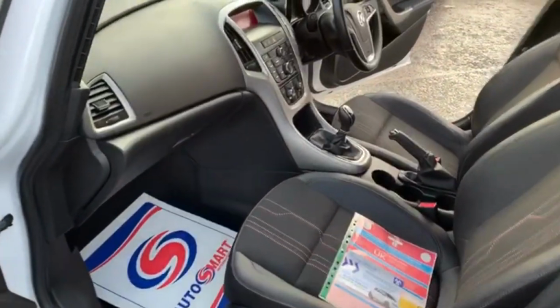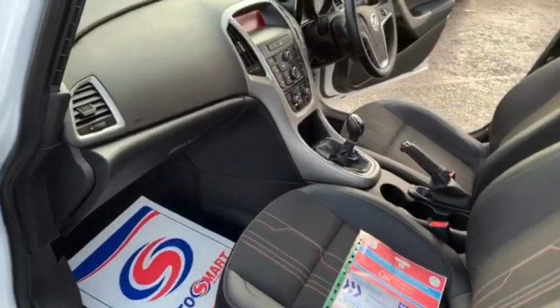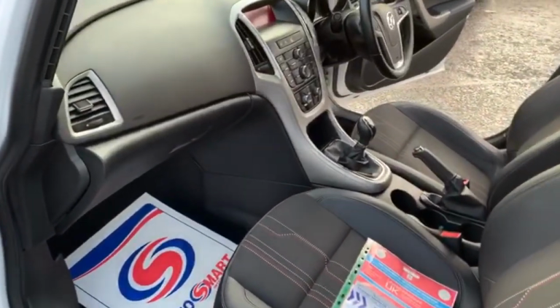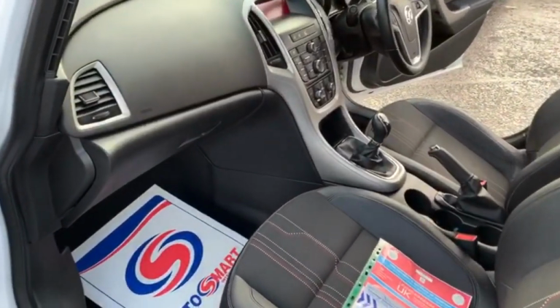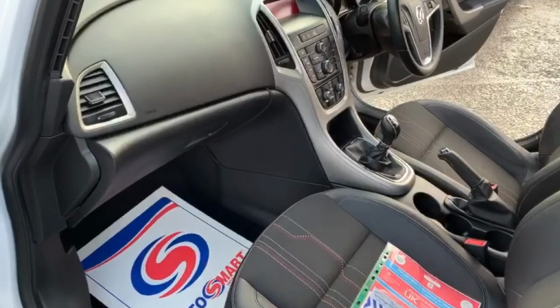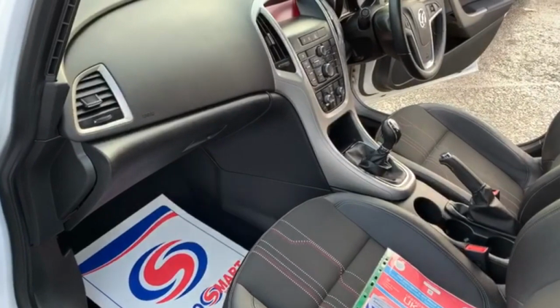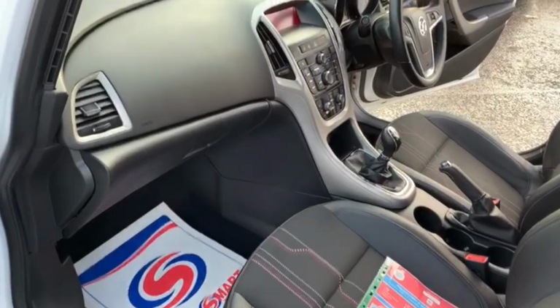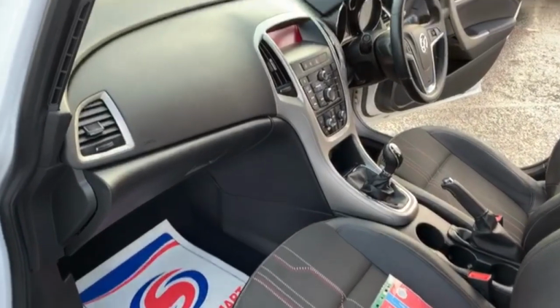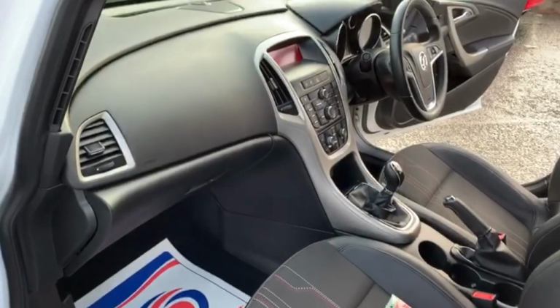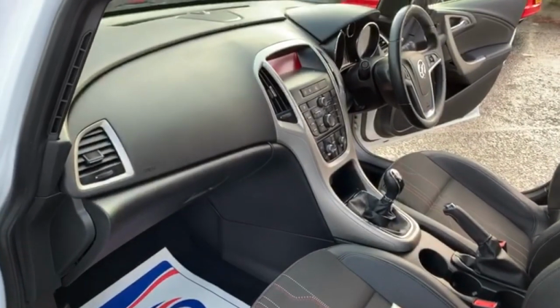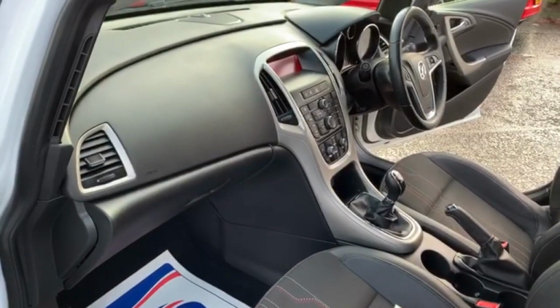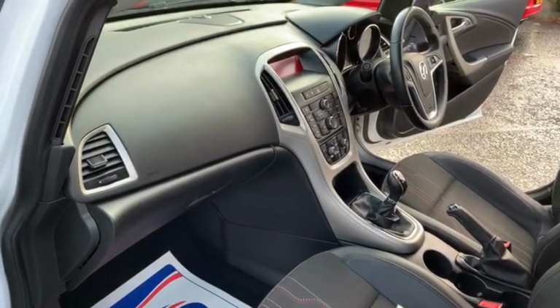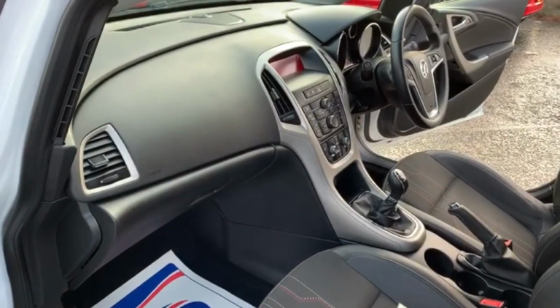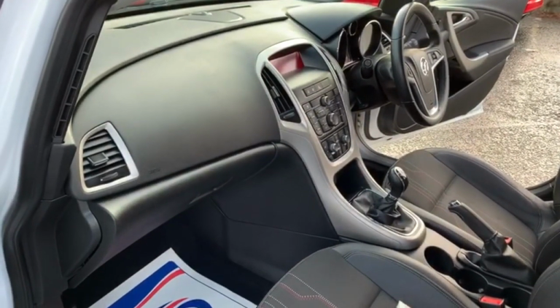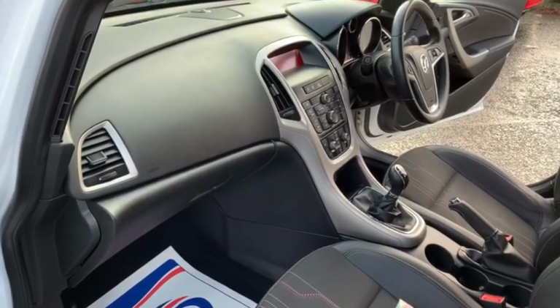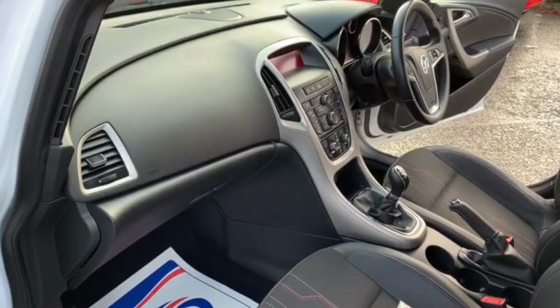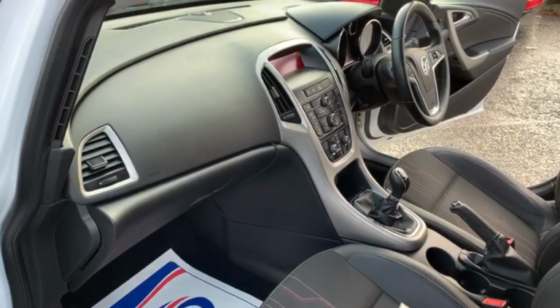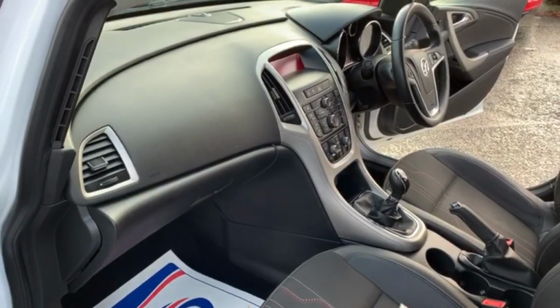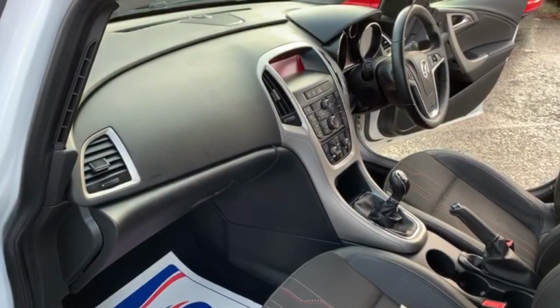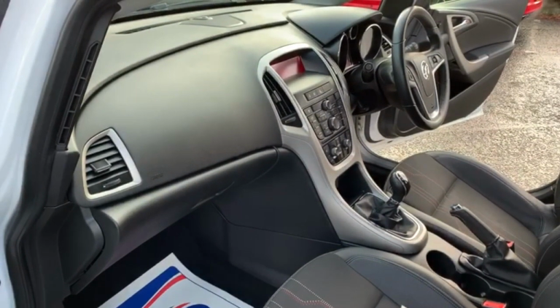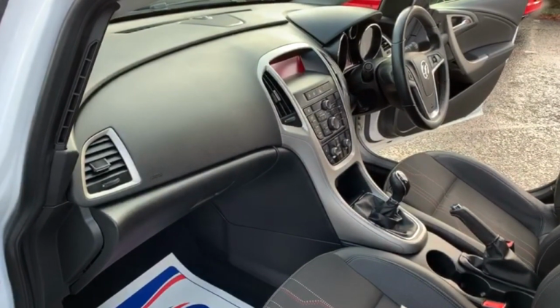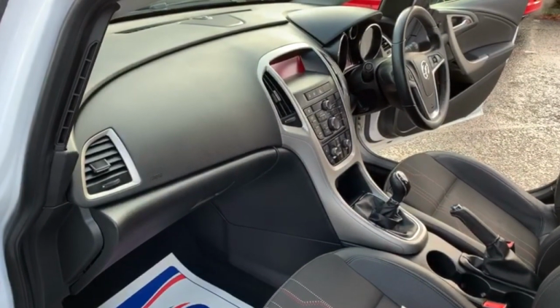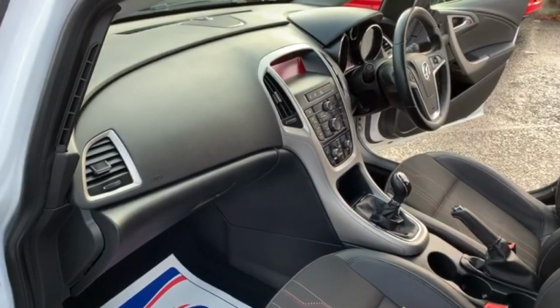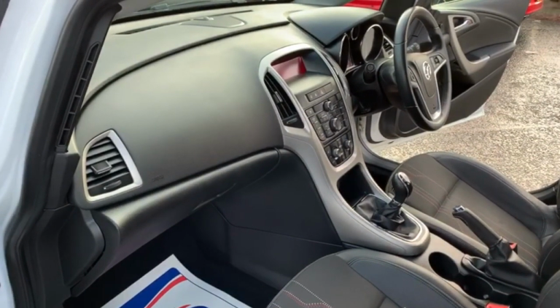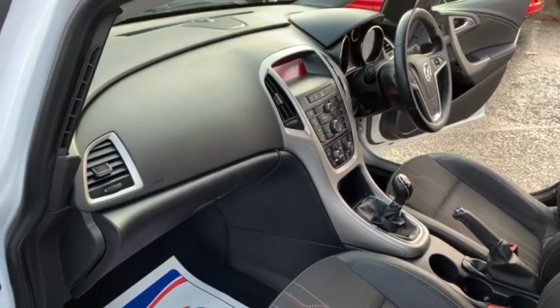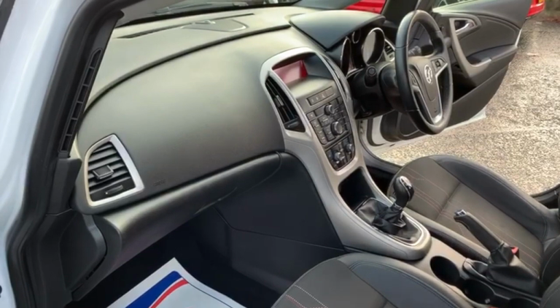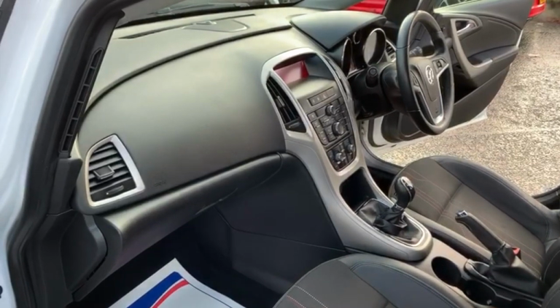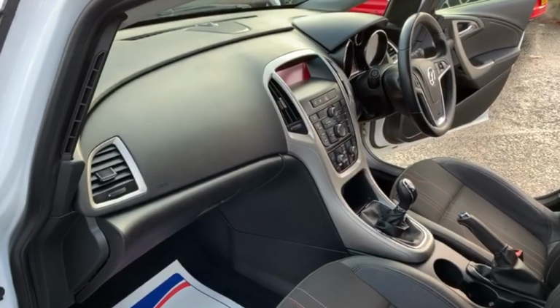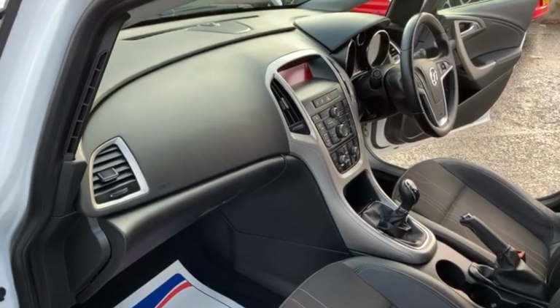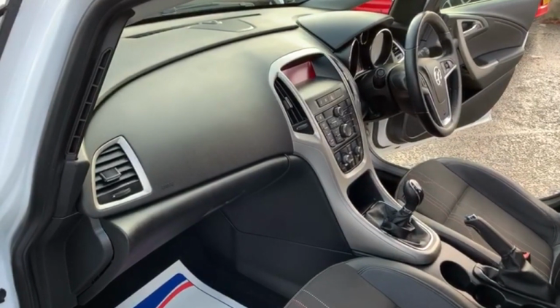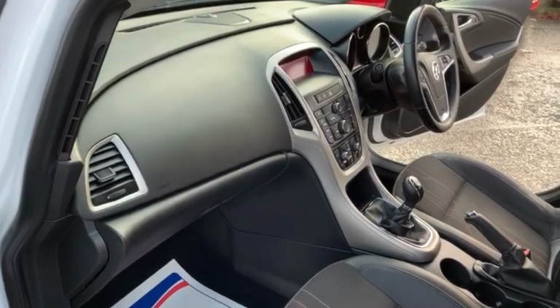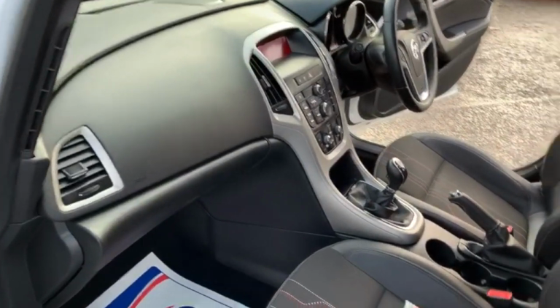There are no scuffs or marks on the dashboard, and I can assure you the car is free of any adverse smells — there are no dog or cigarette smells in the vehicle at all.